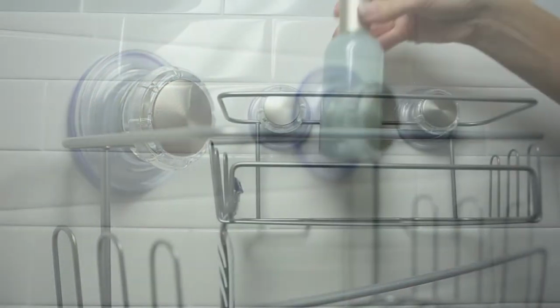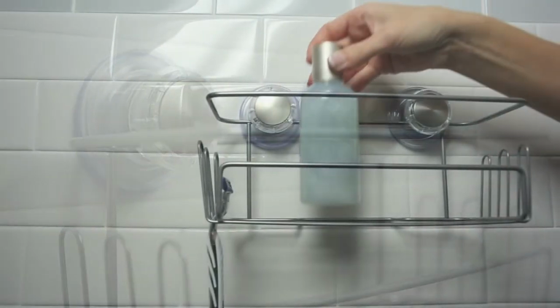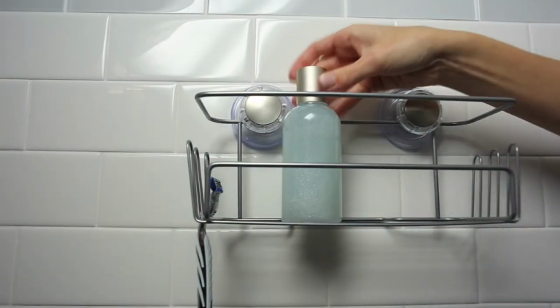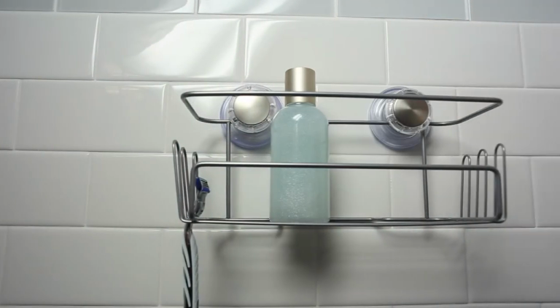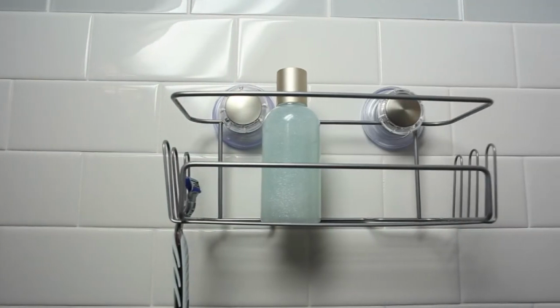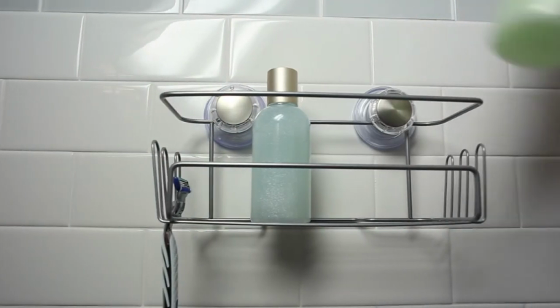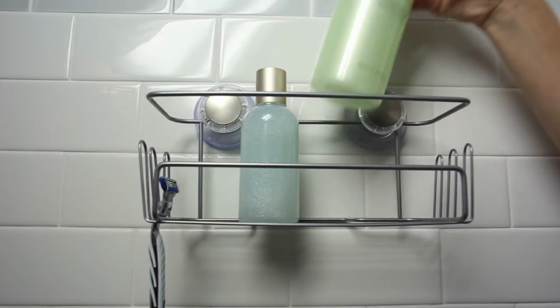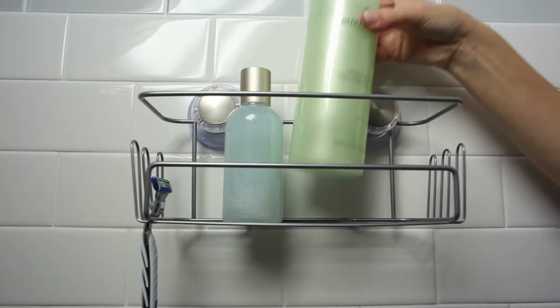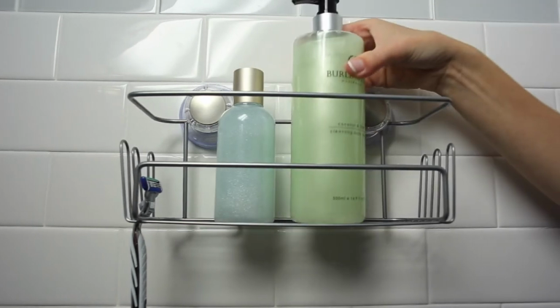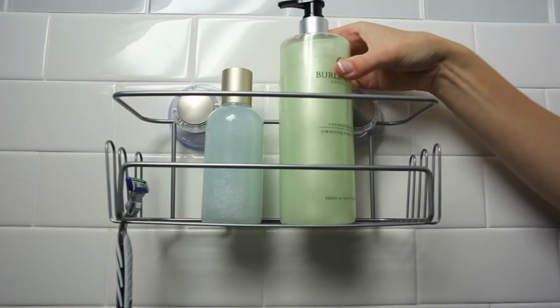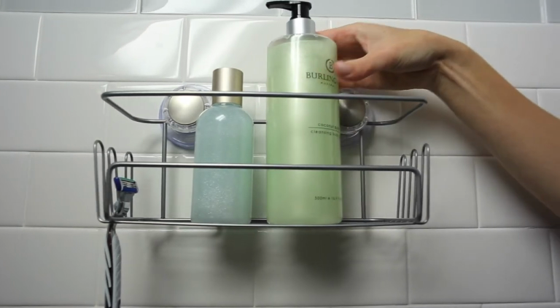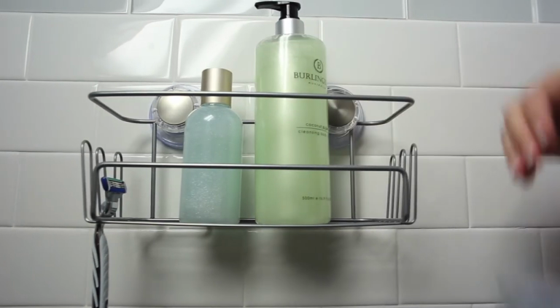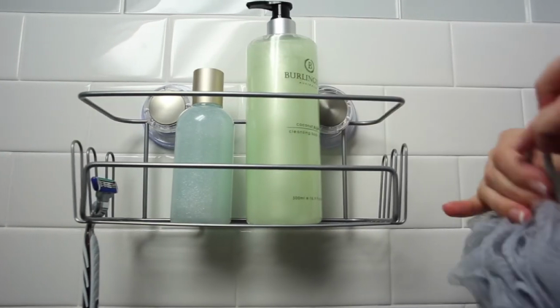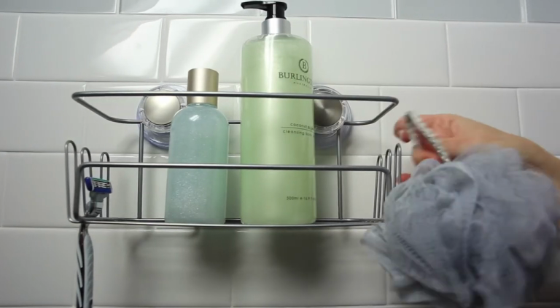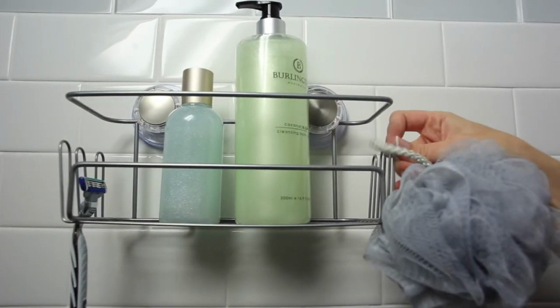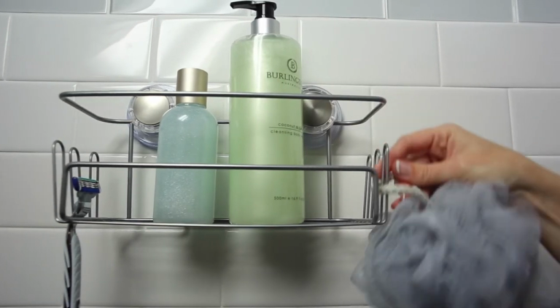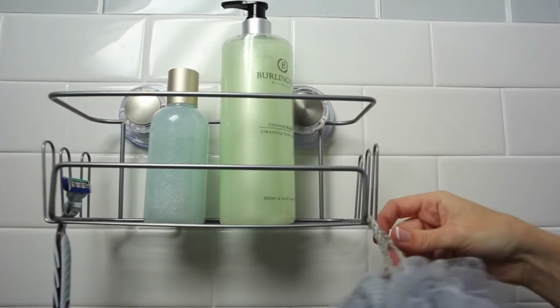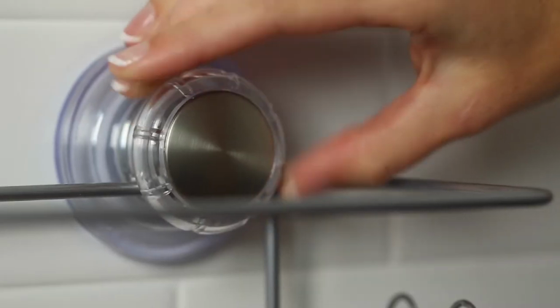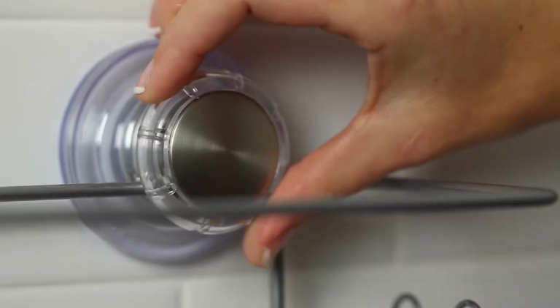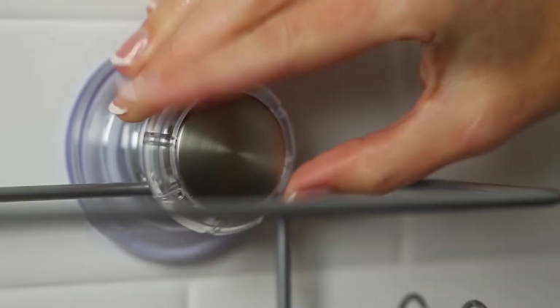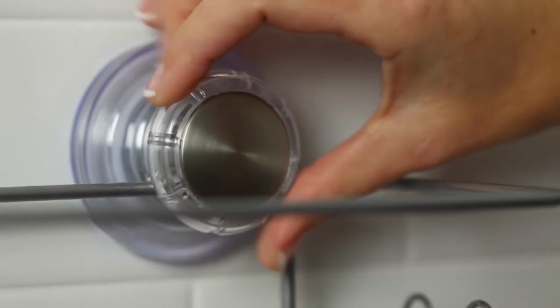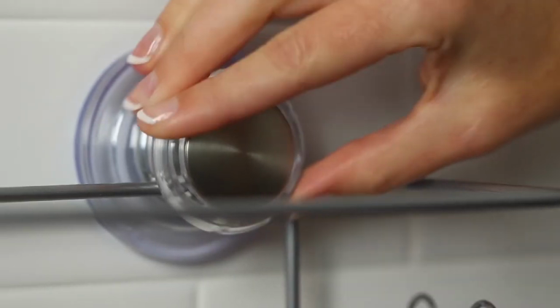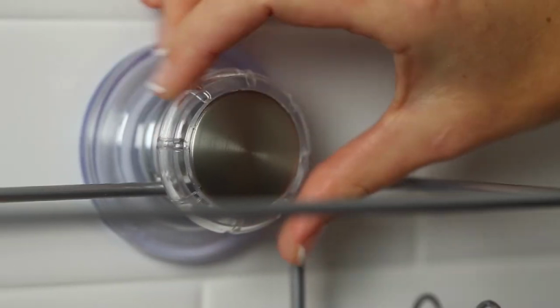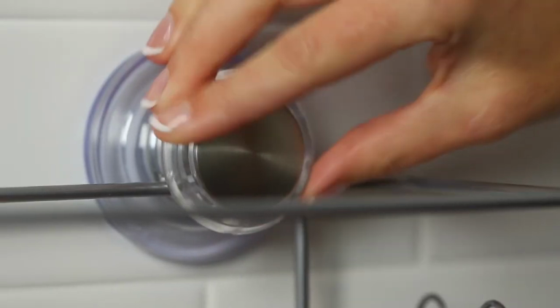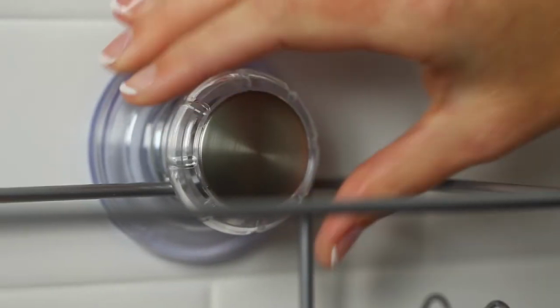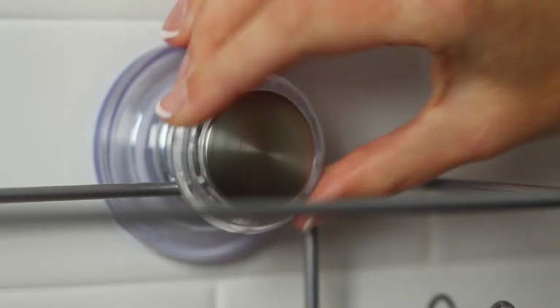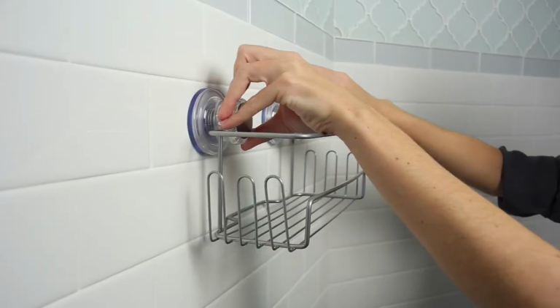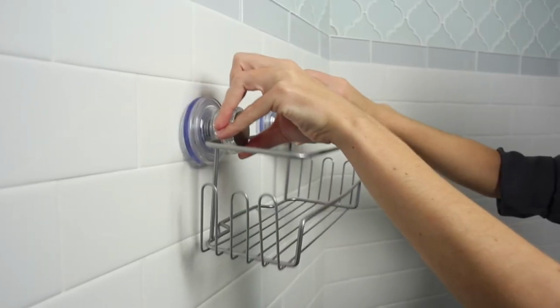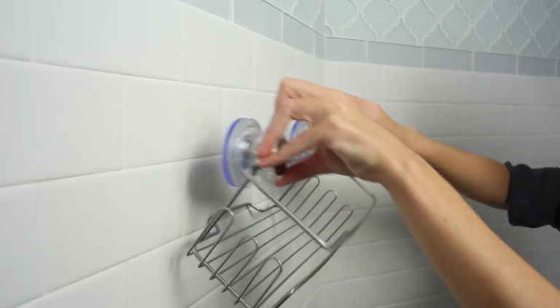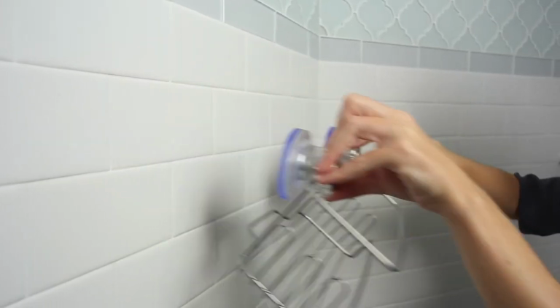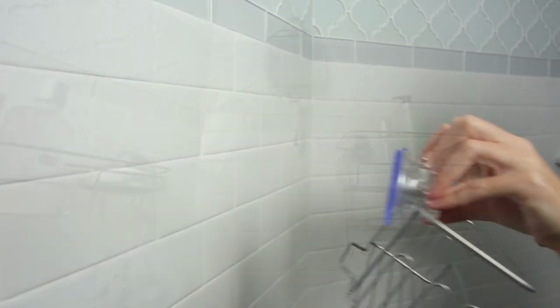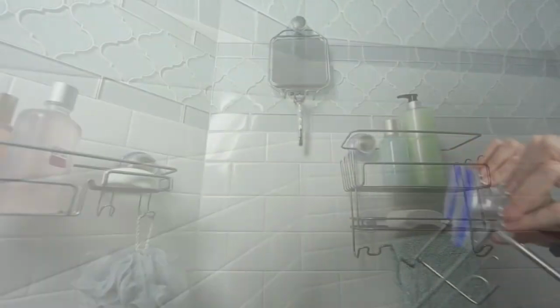The Turn and Lock technology is now in full force. To remove, simply turn the knobs counterclockwise and lift away from the surface.